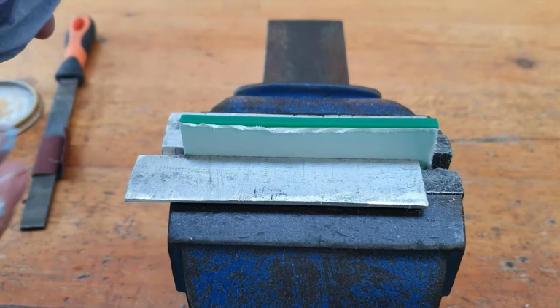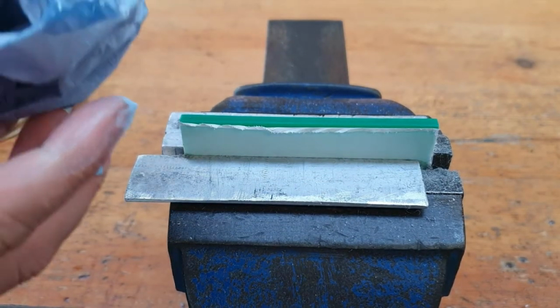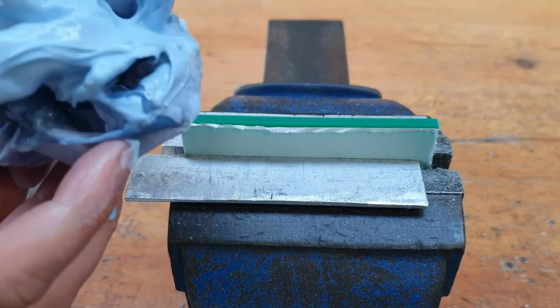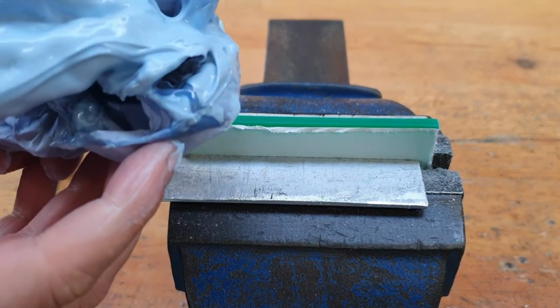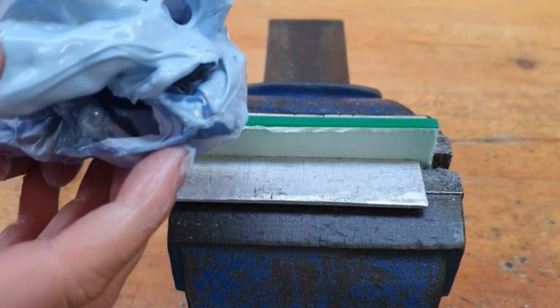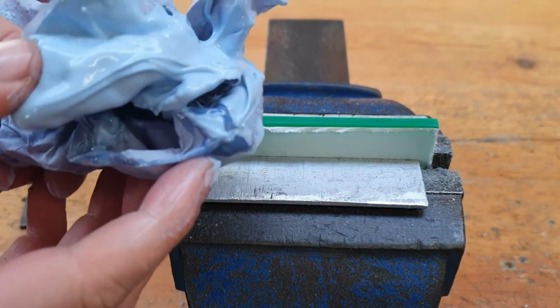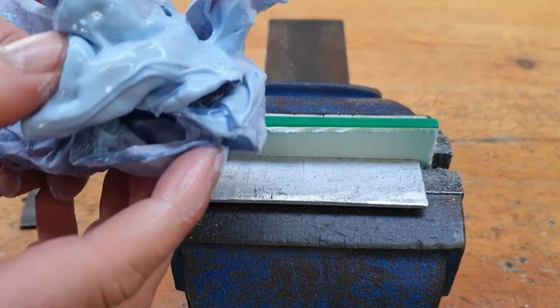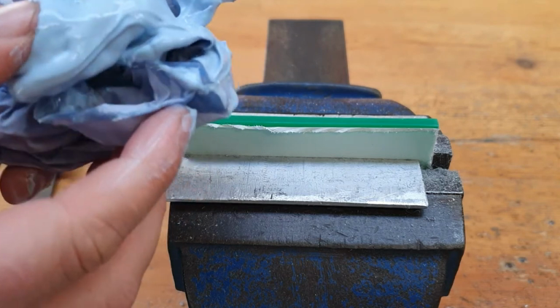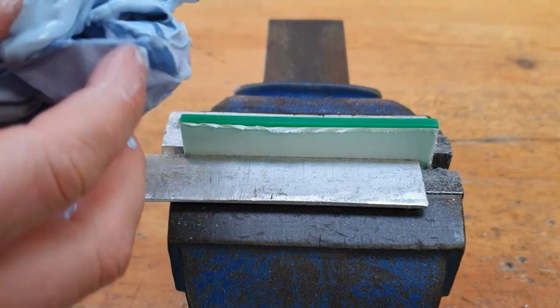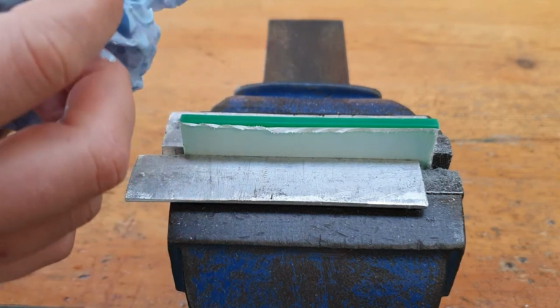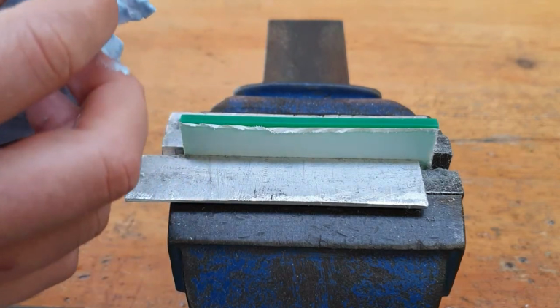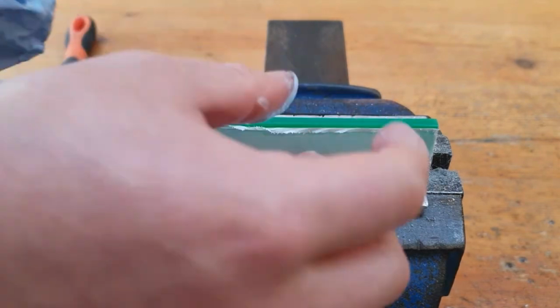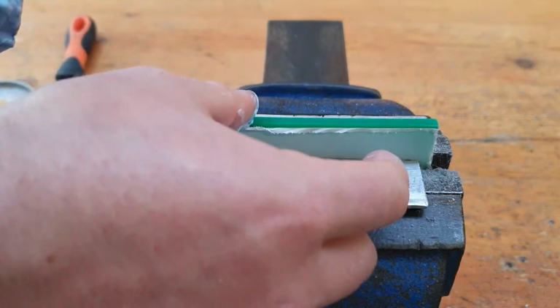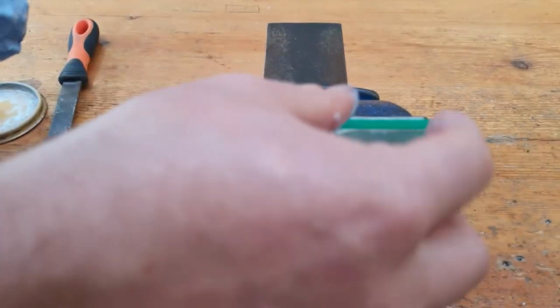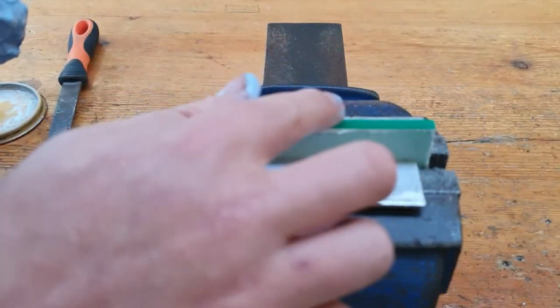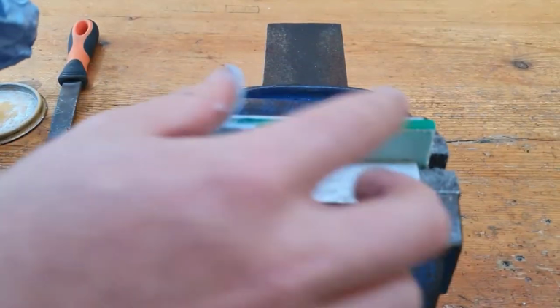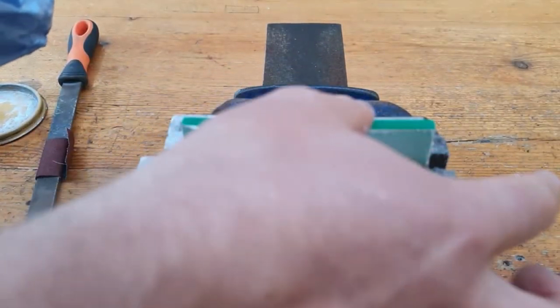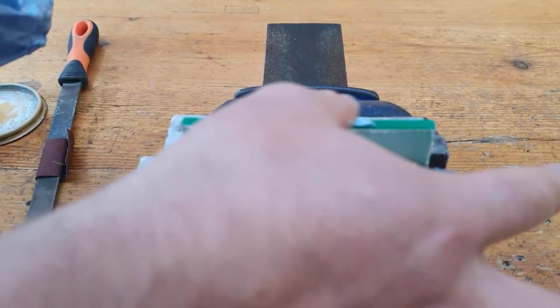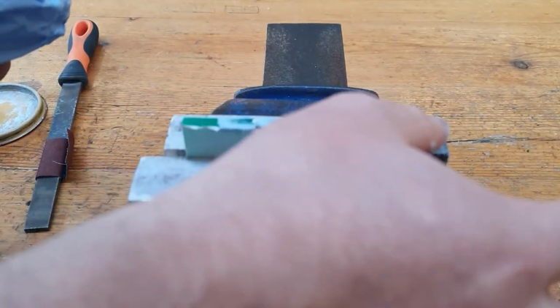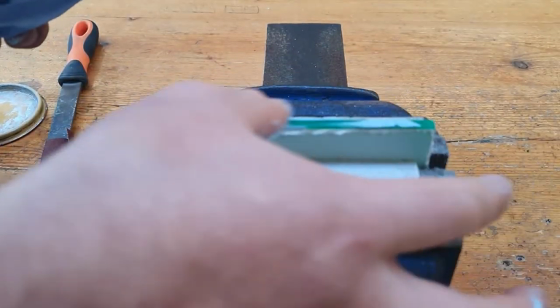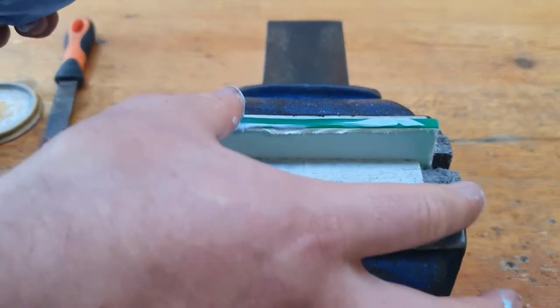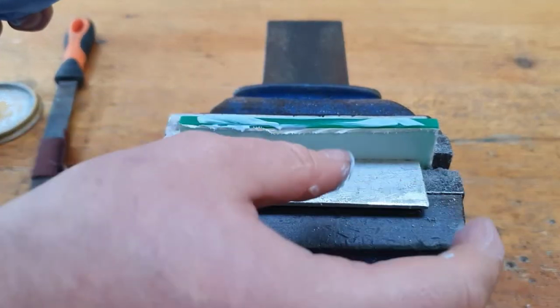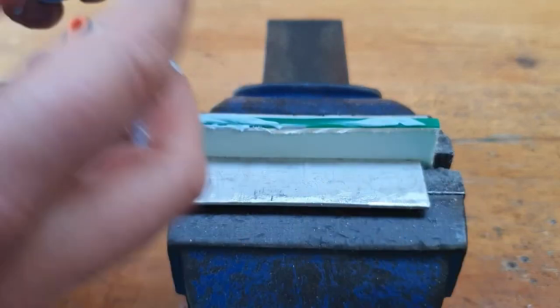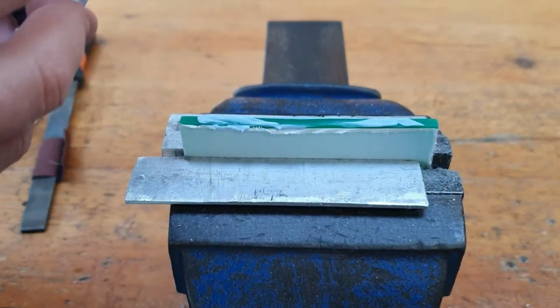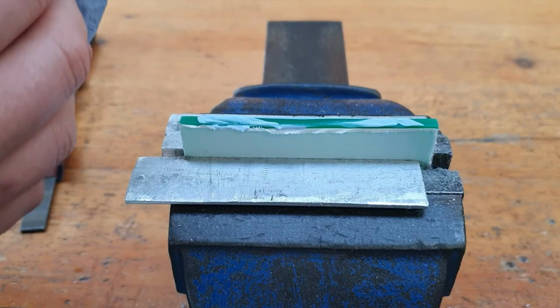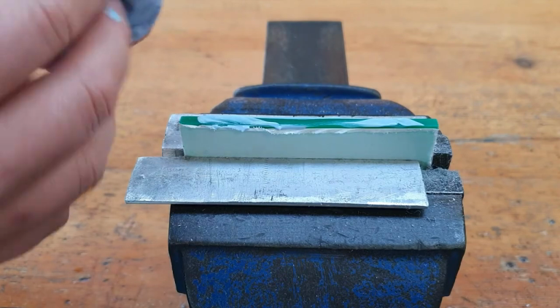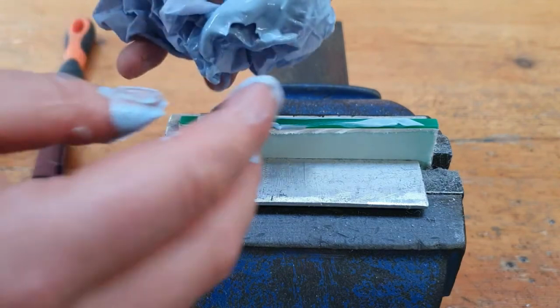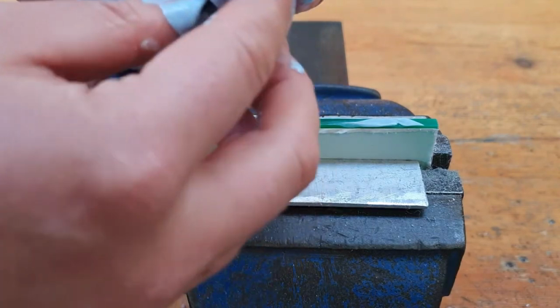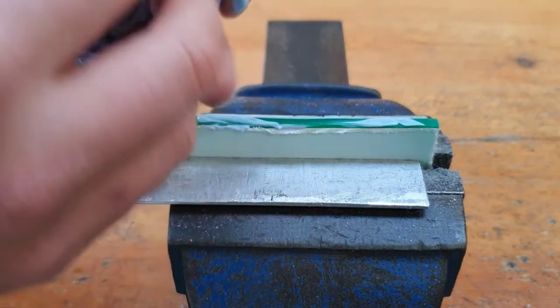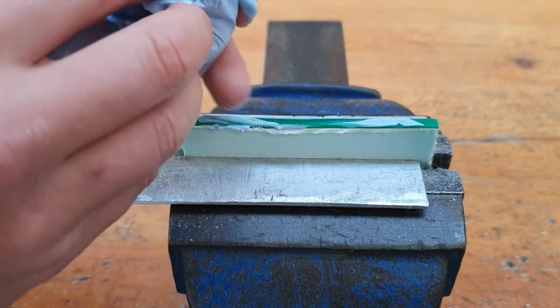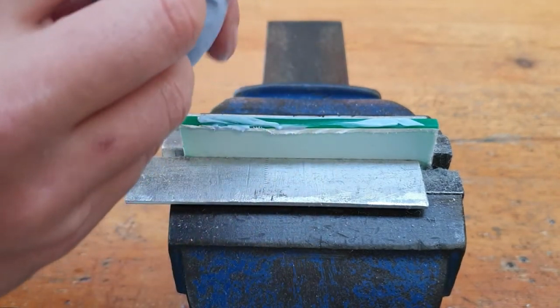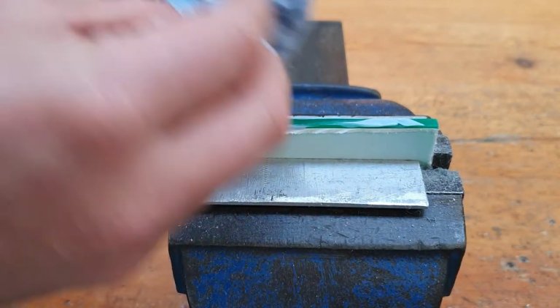We're at the end now. With the peak polish you have to be willing to get your hands dirty. I put a bit of peak polish on it and apply it with a tissue.